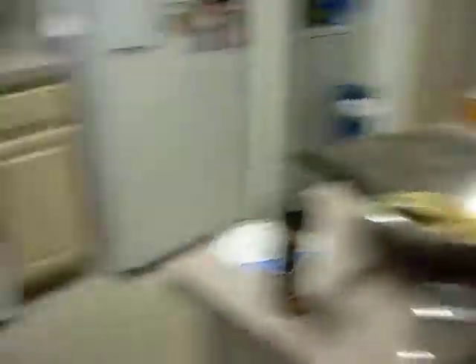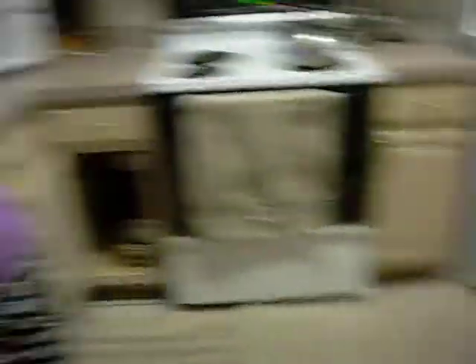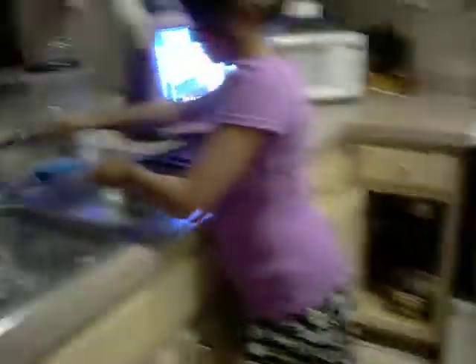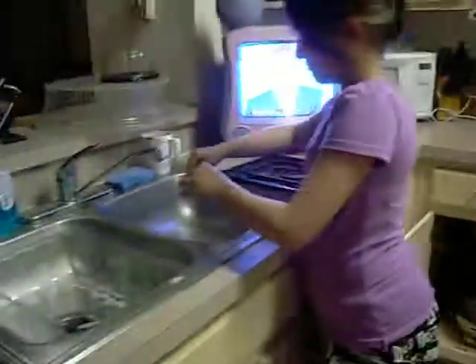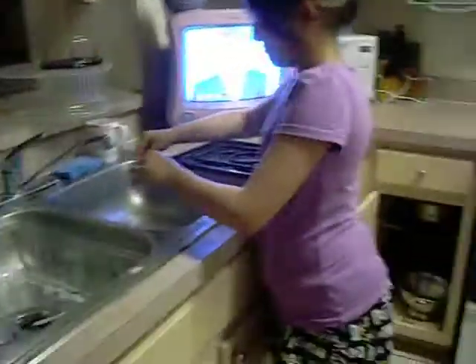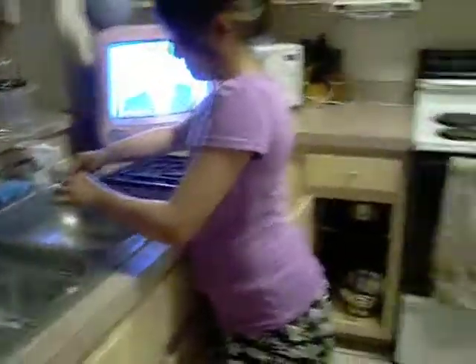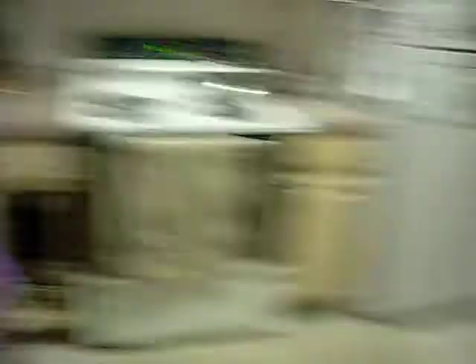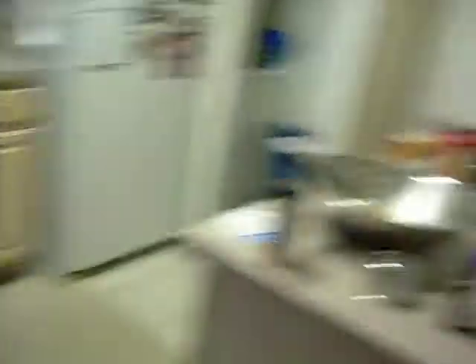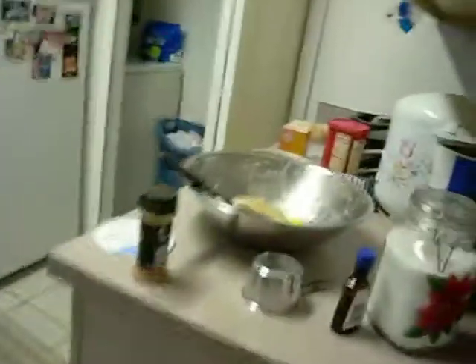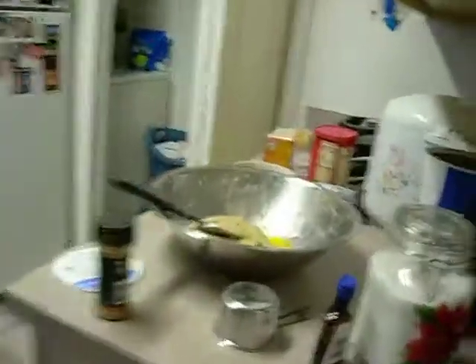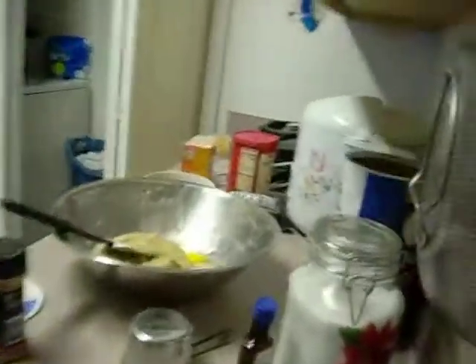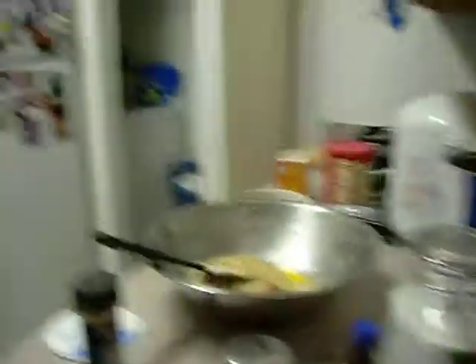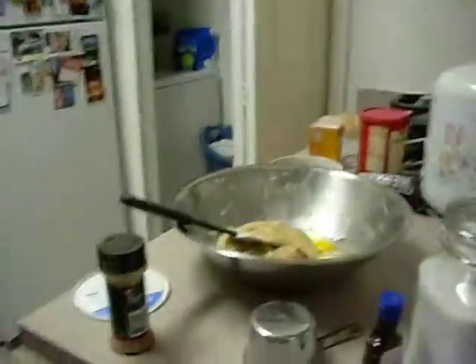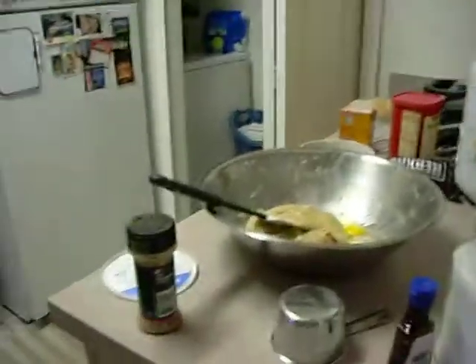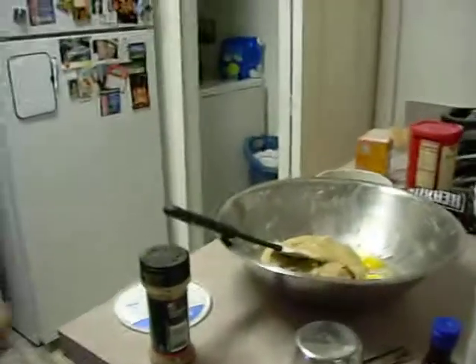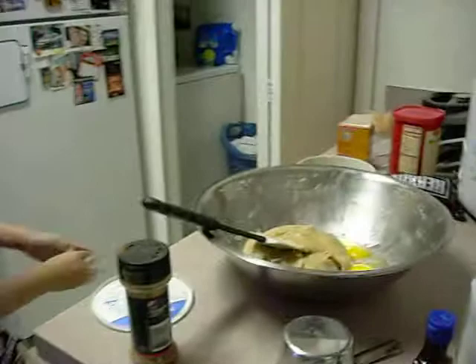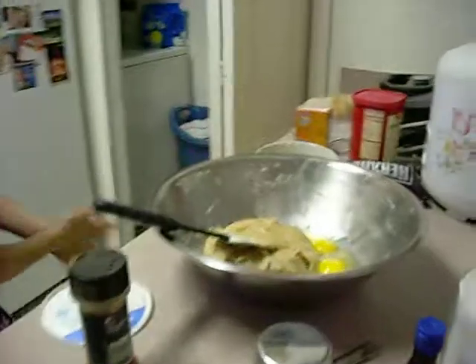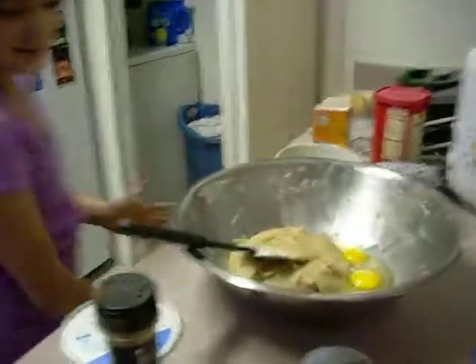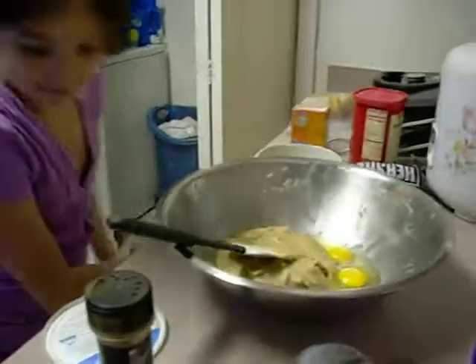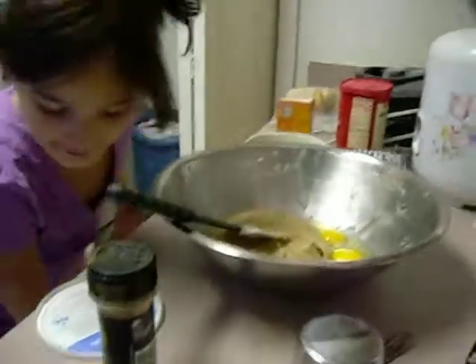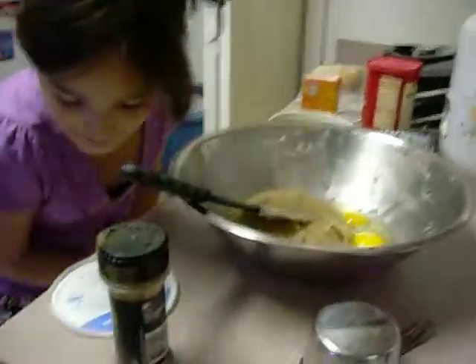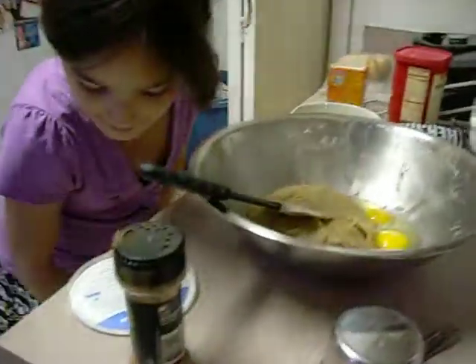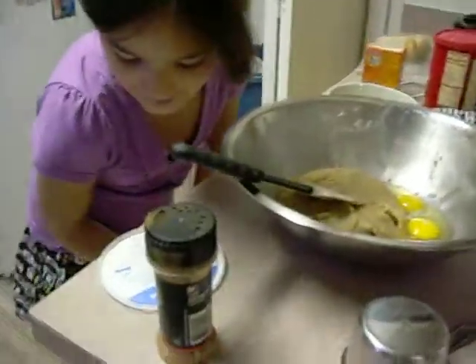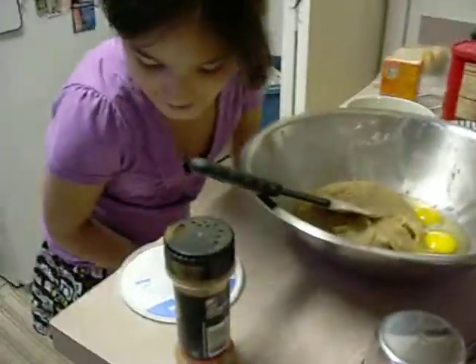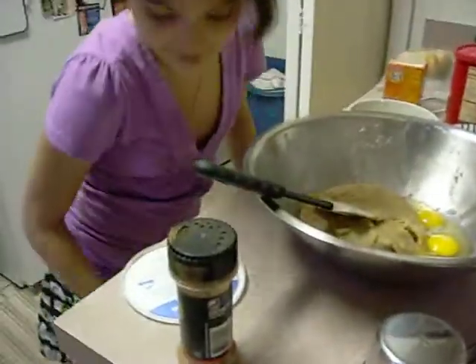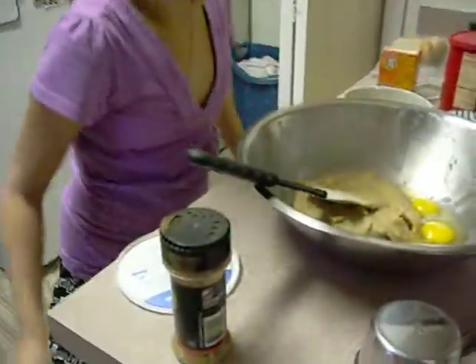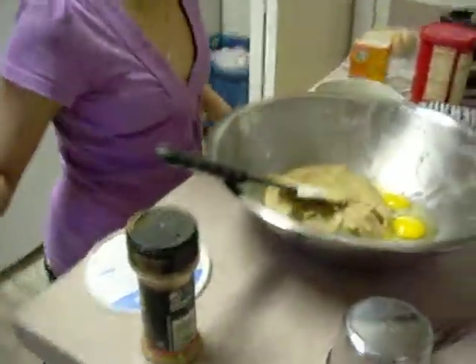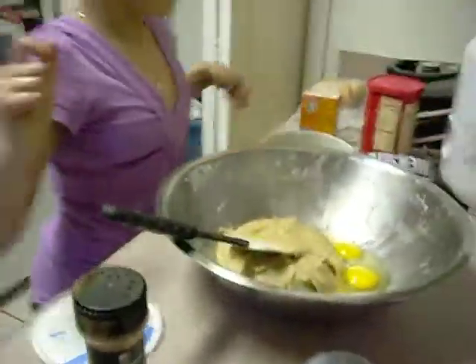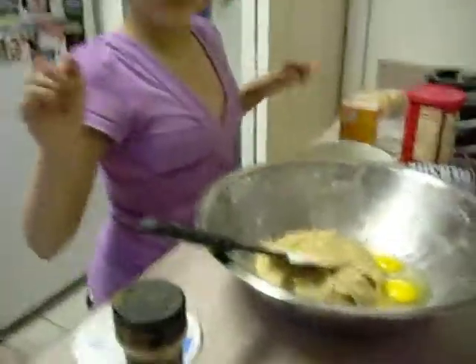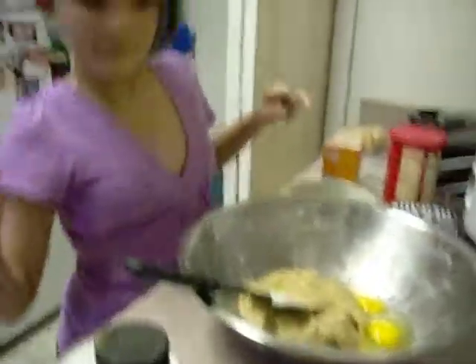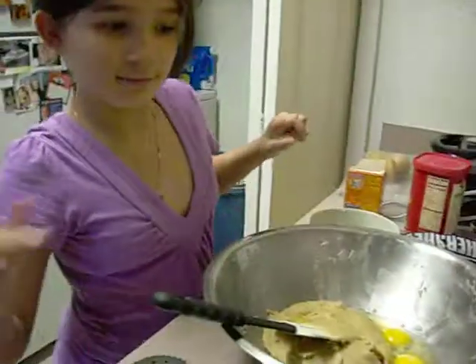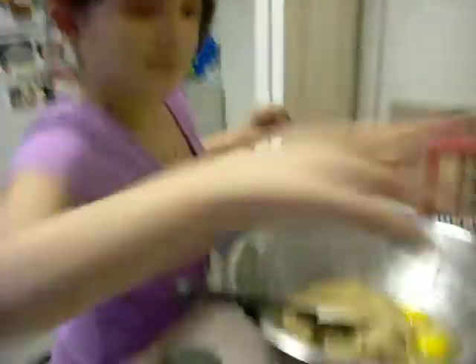Washing our hands. Keeping our hands clean. Good. Following the recipe.